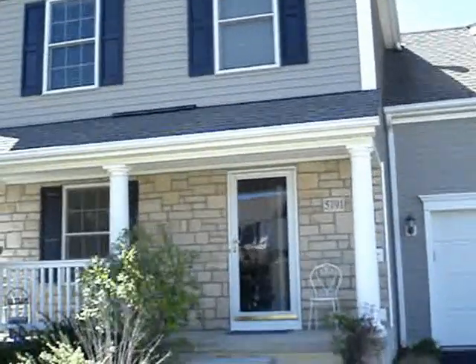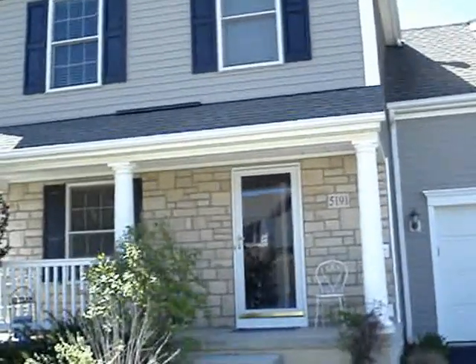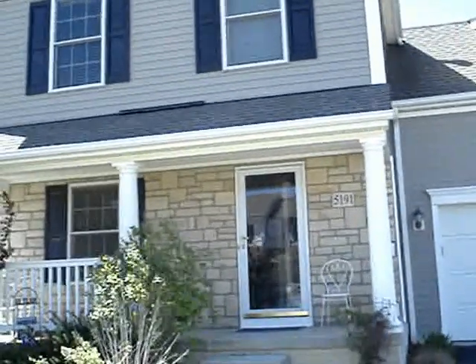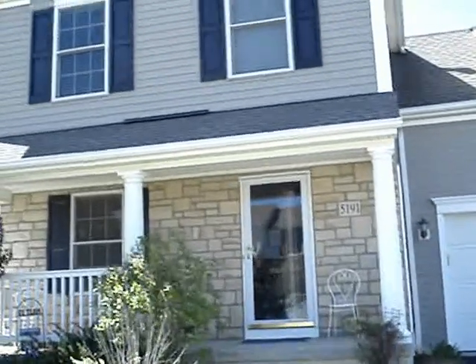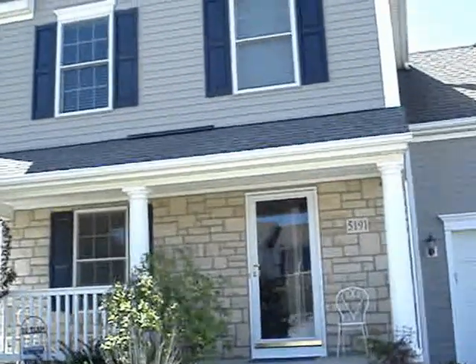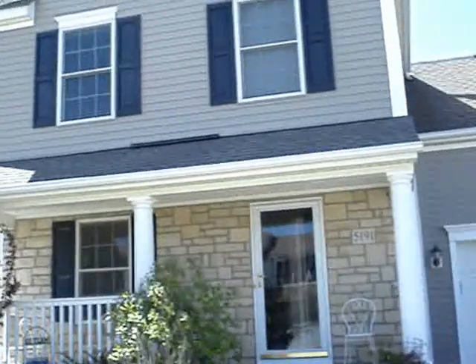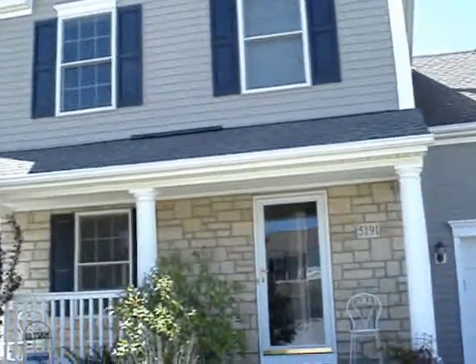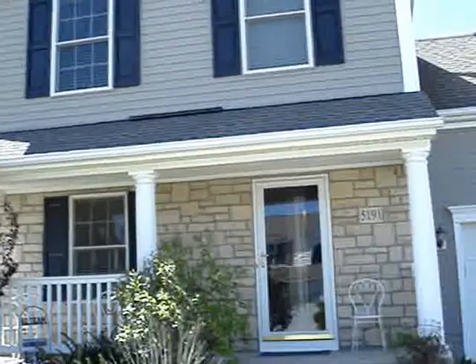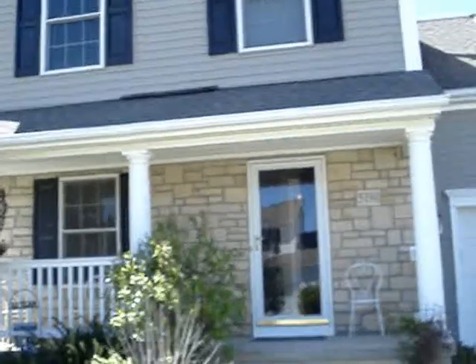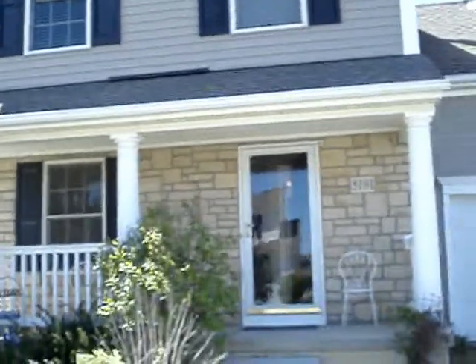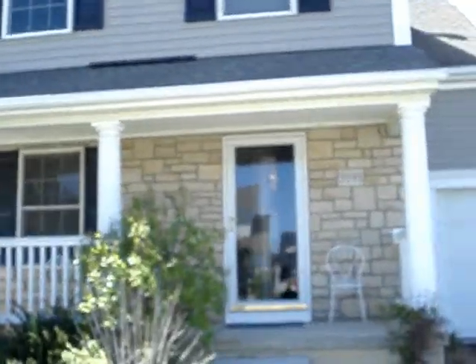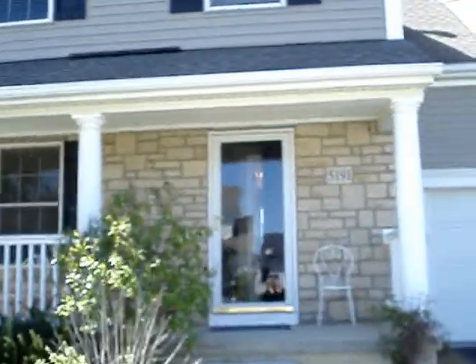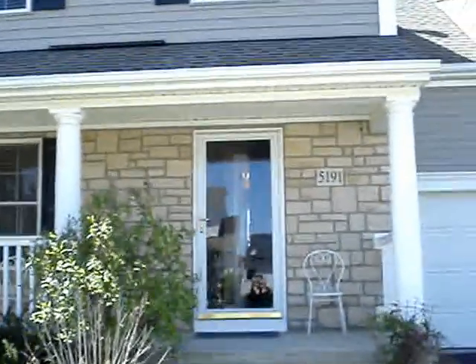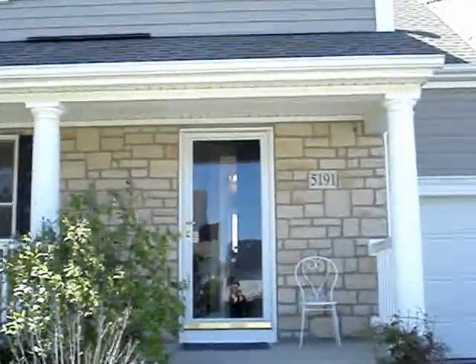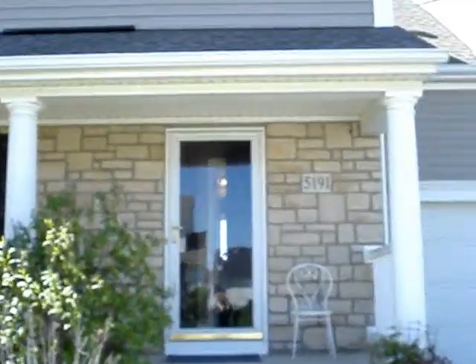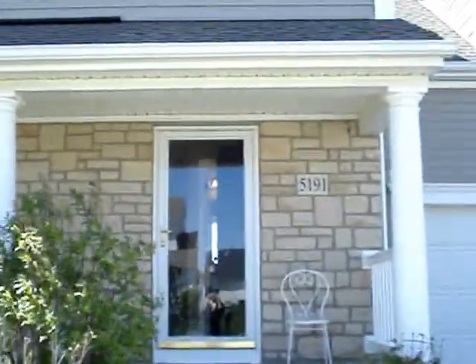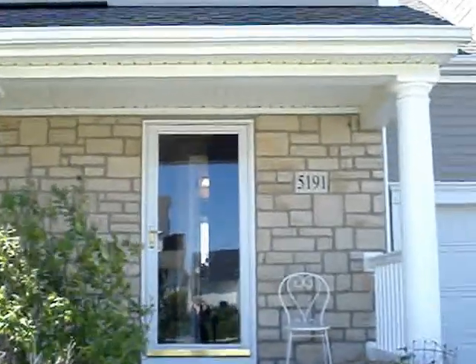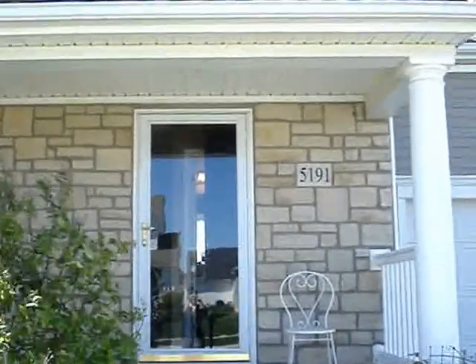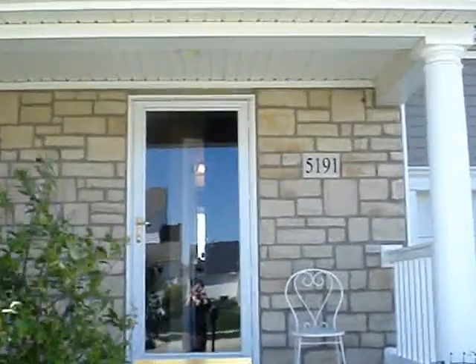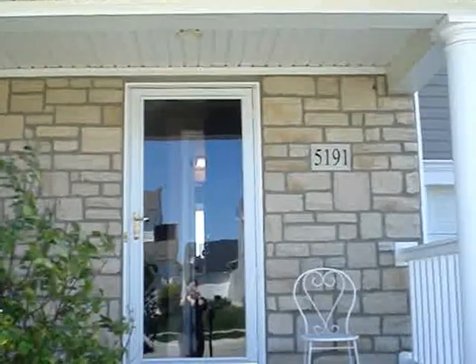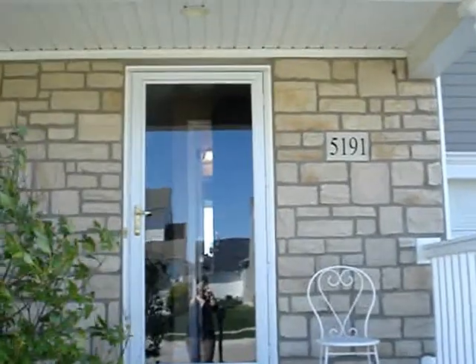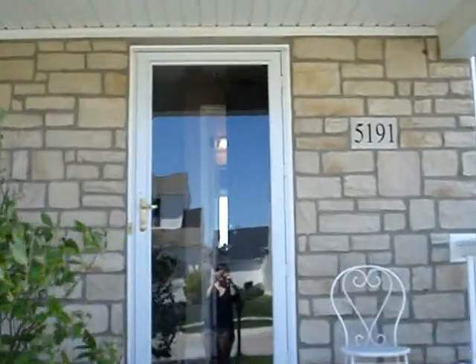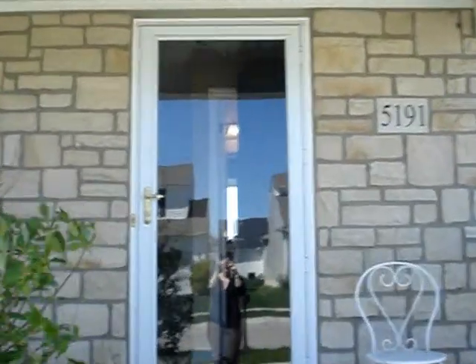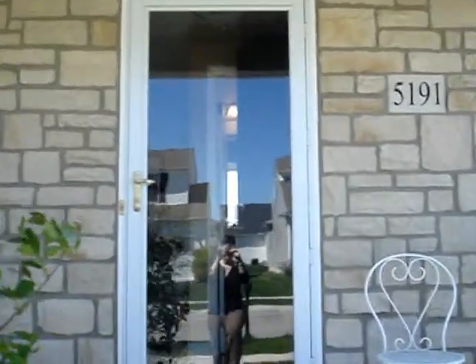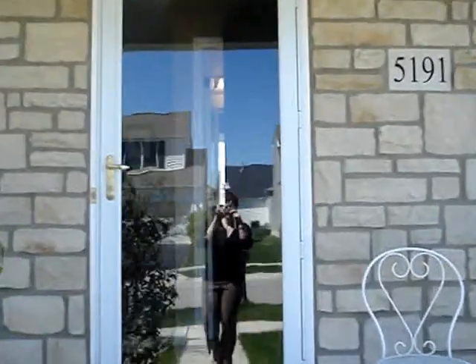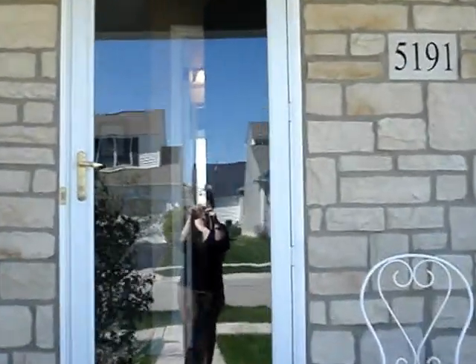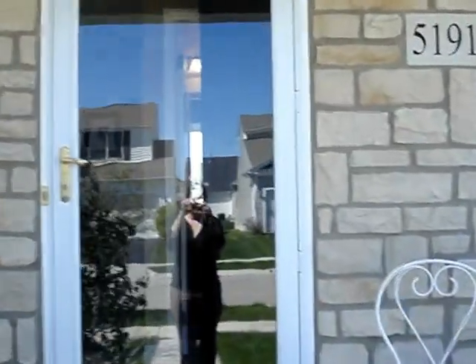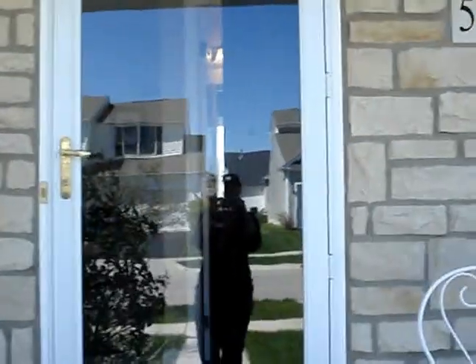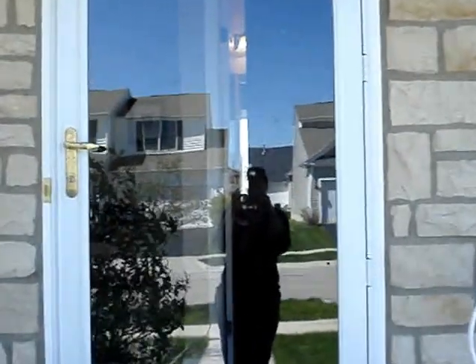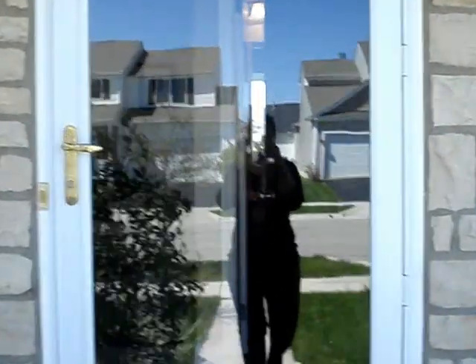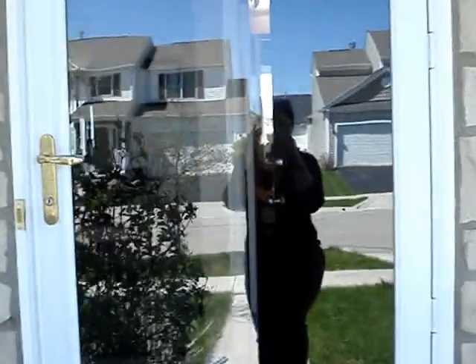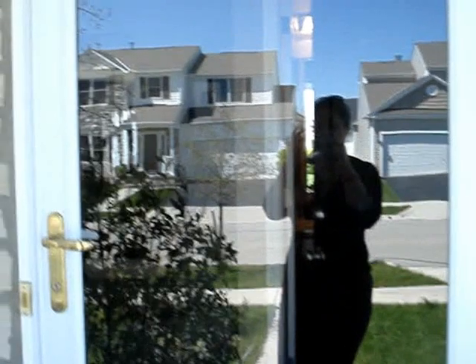Welcome to 5191 Copper Creek Drive in Dublin. This beautiful home is located right at the end of Avery Road, very close to grocery stores and internet access.